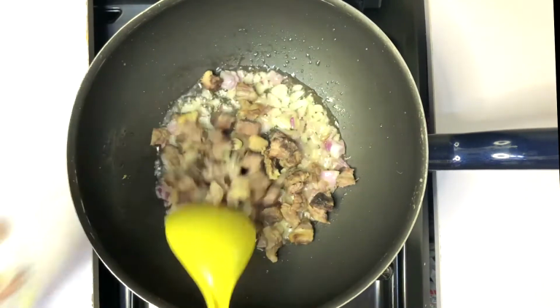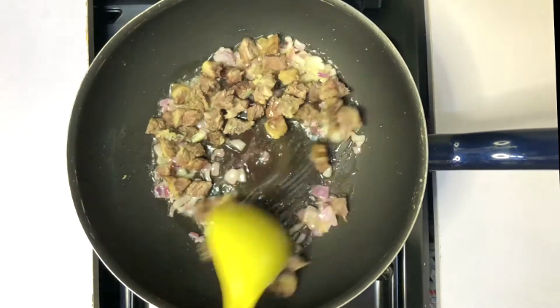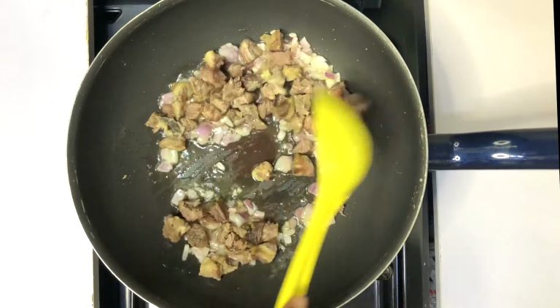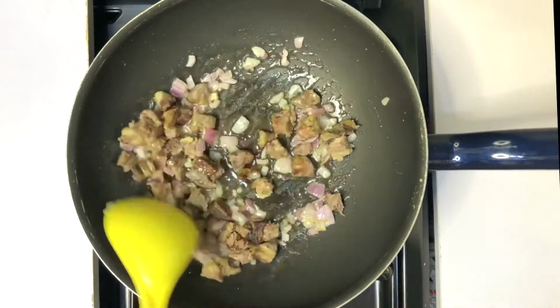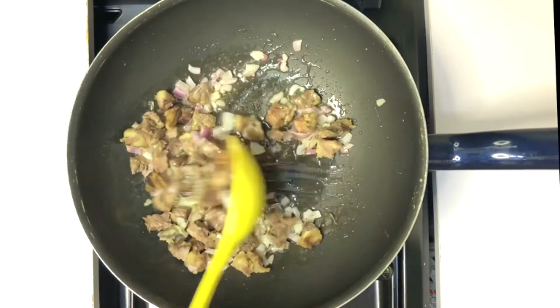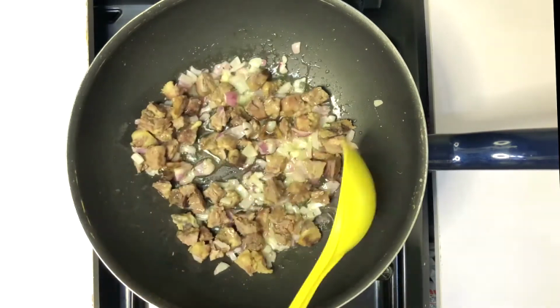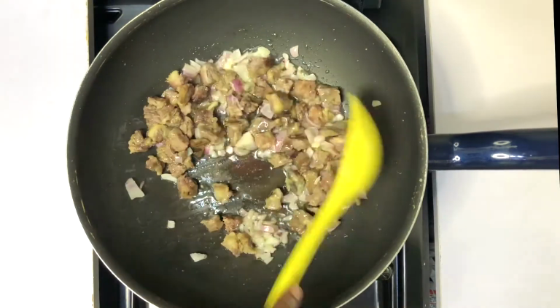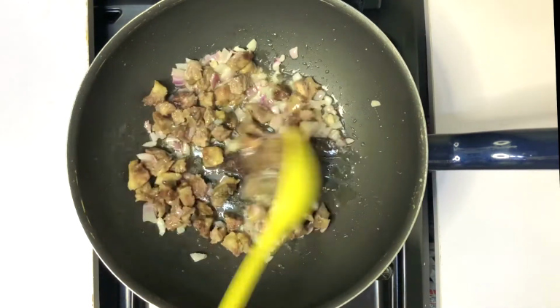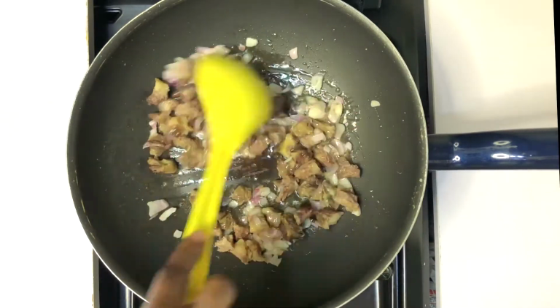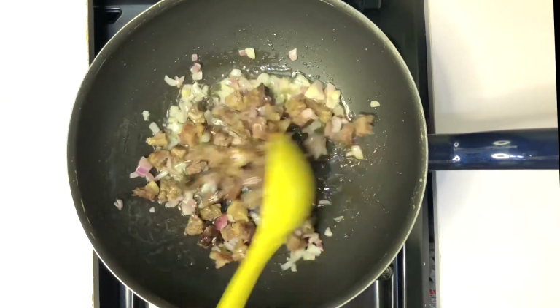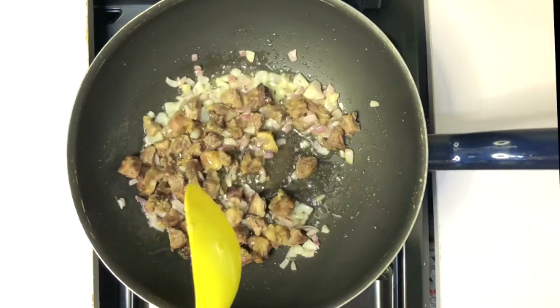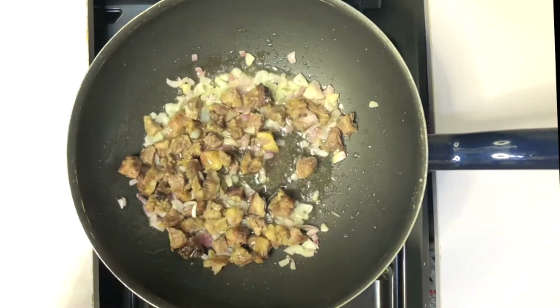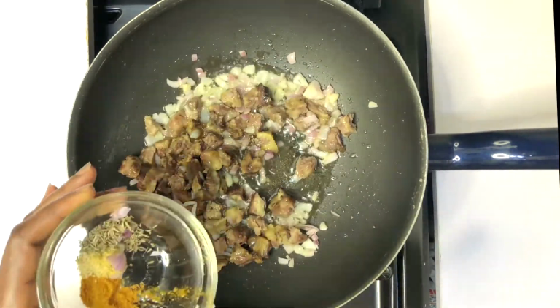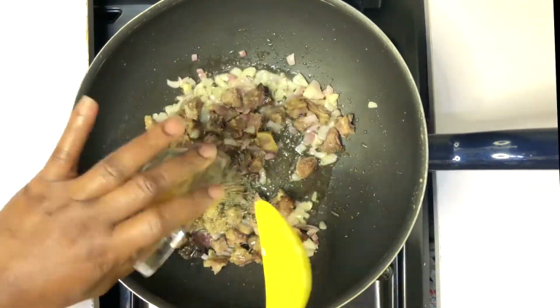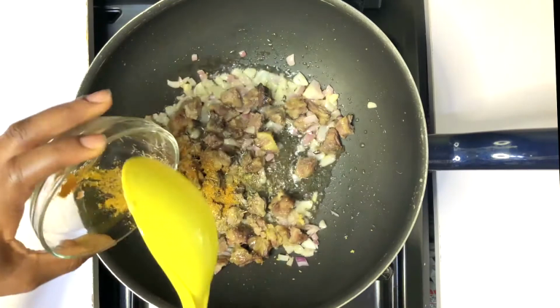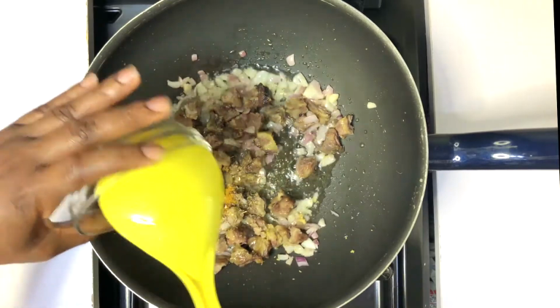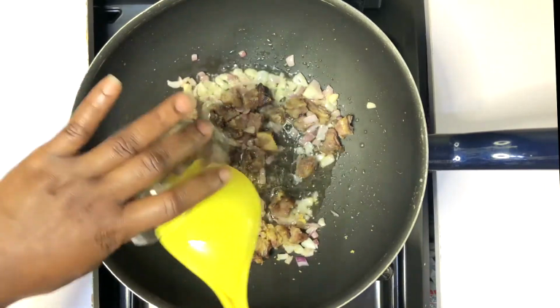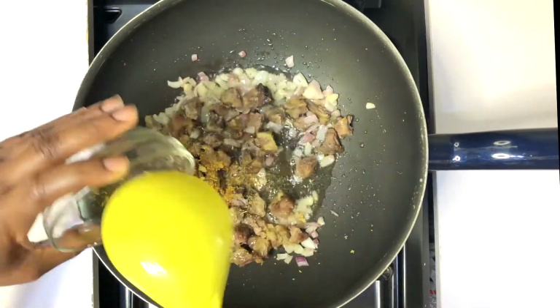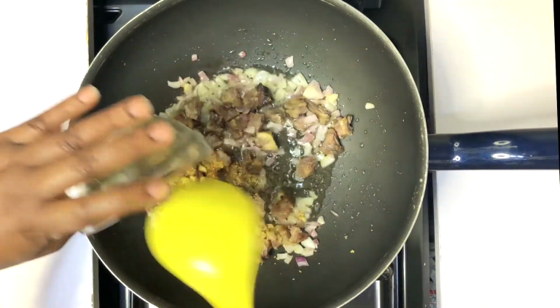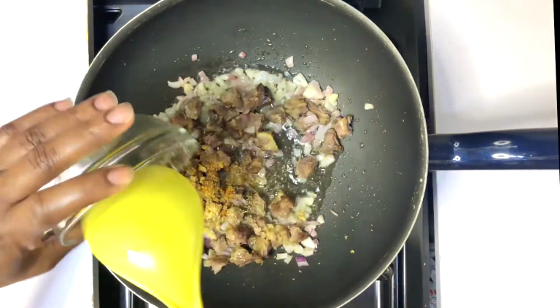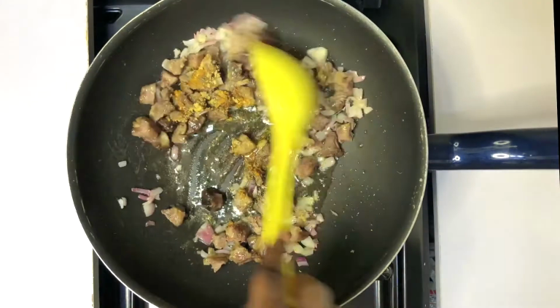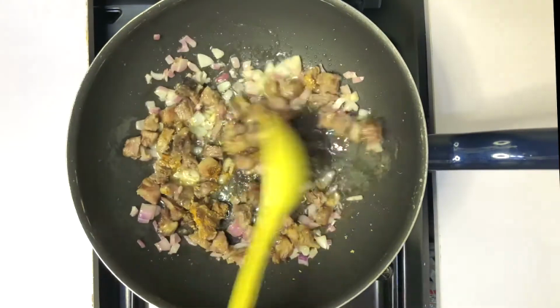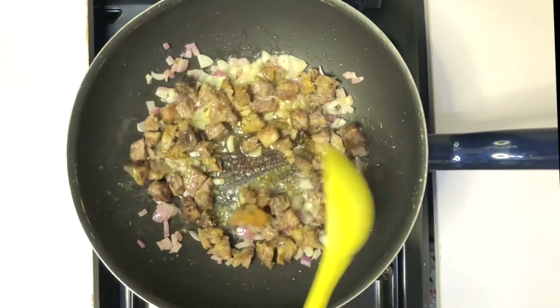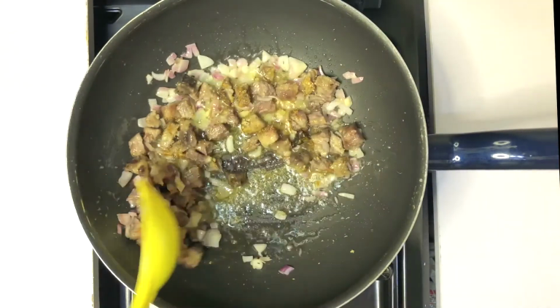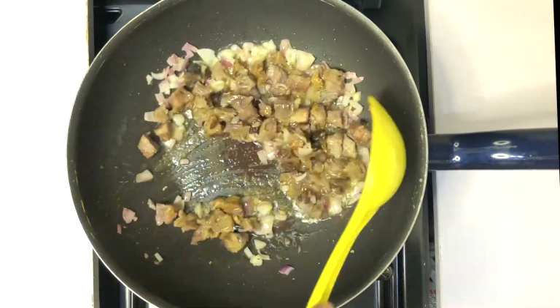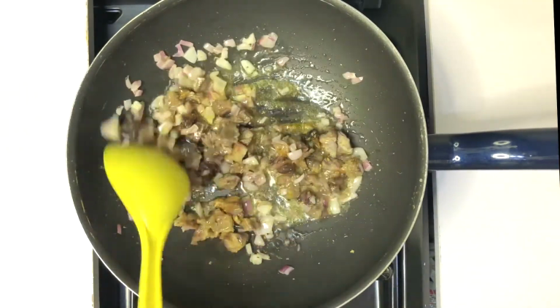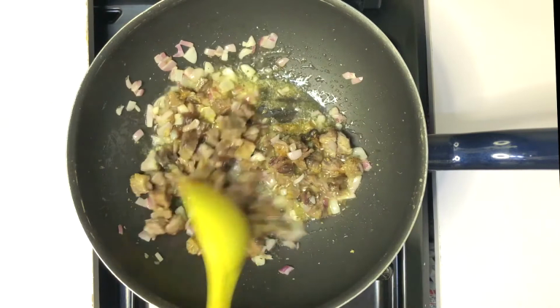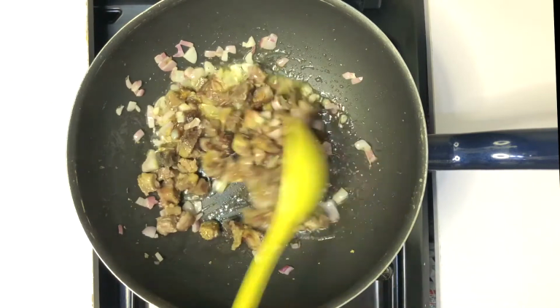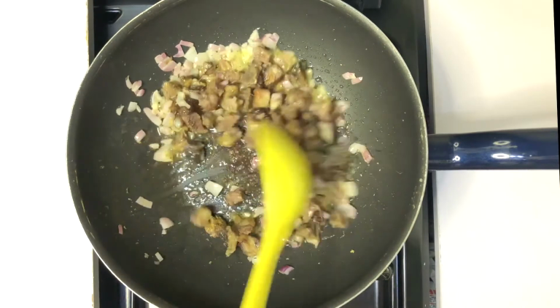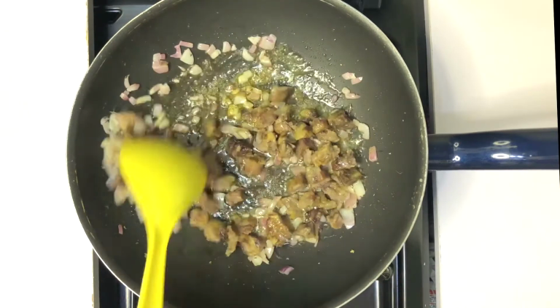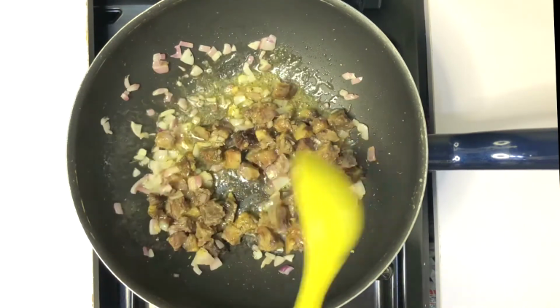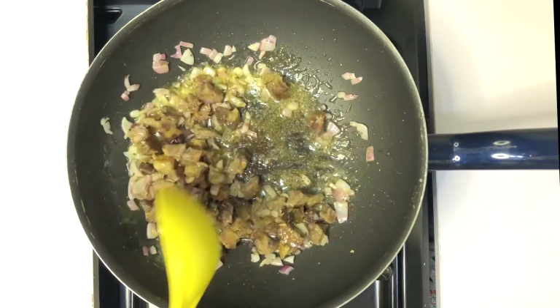Stir and add your spices — the curry, garlic and ginger. Stir to combine for about one to two minutes.